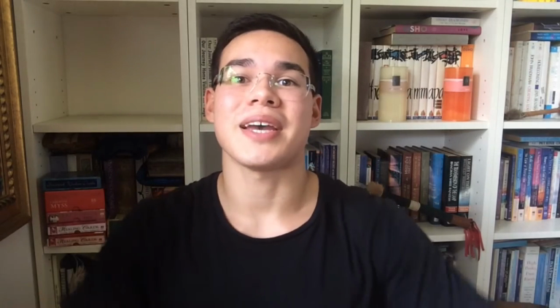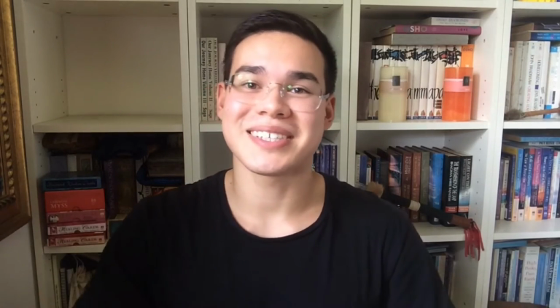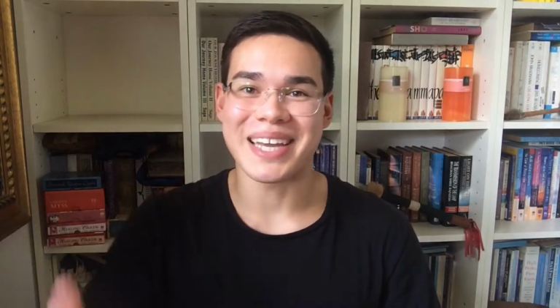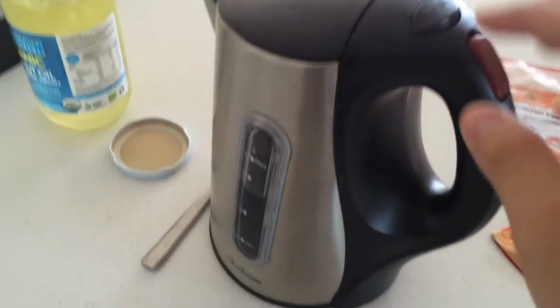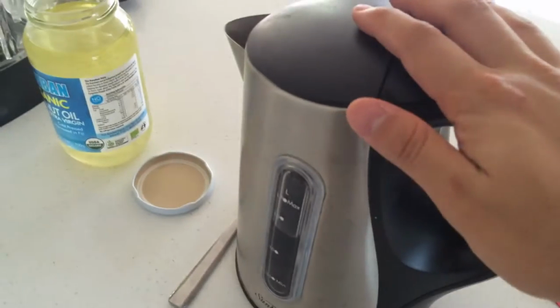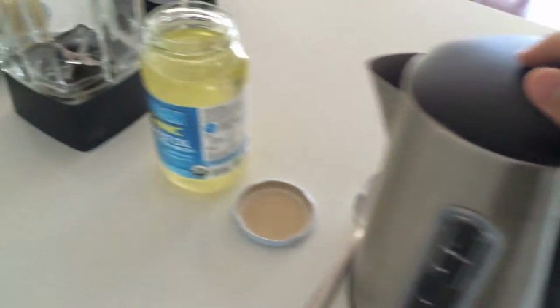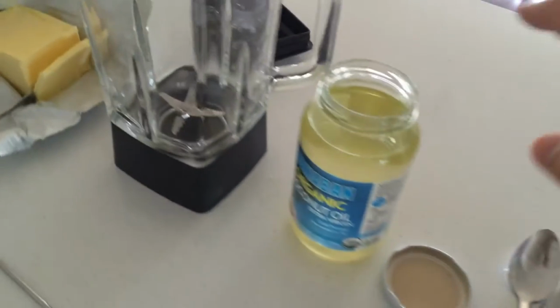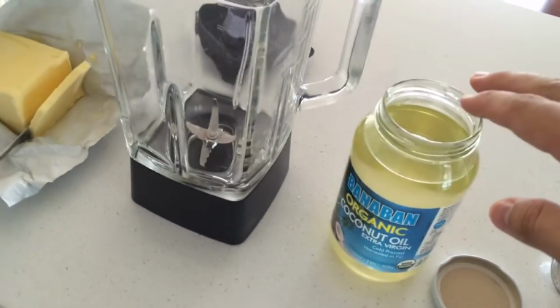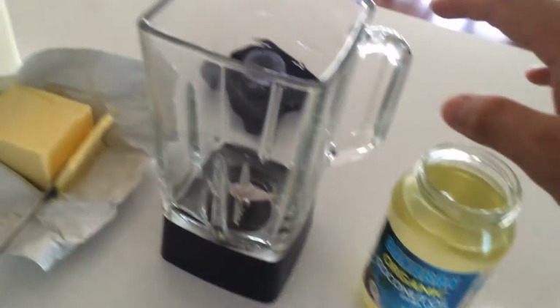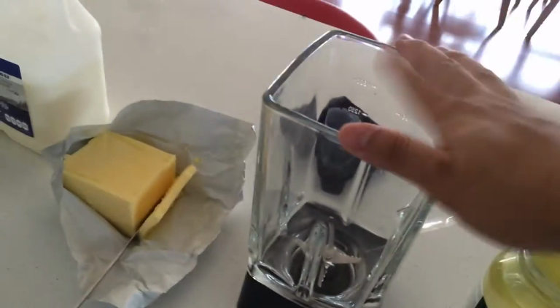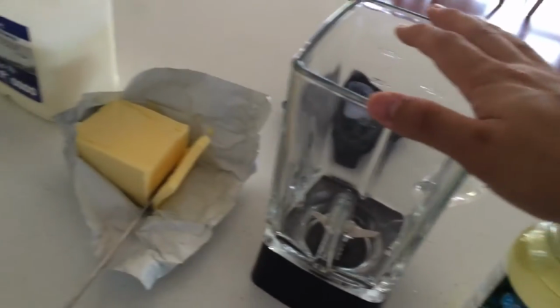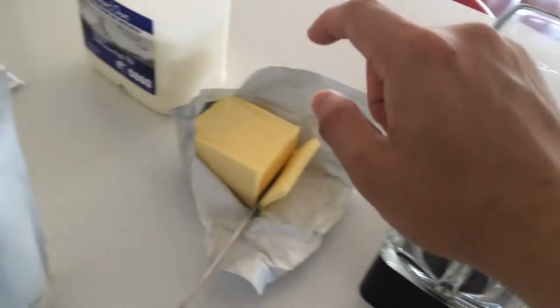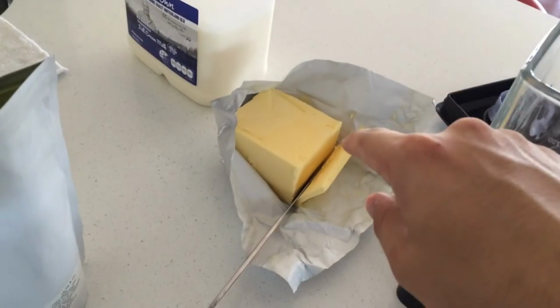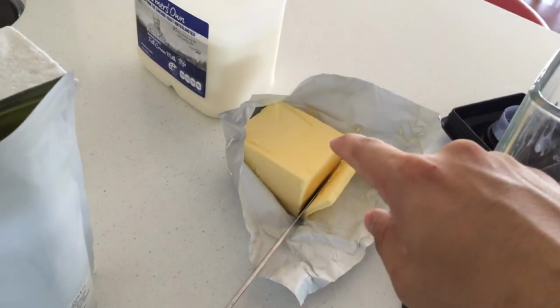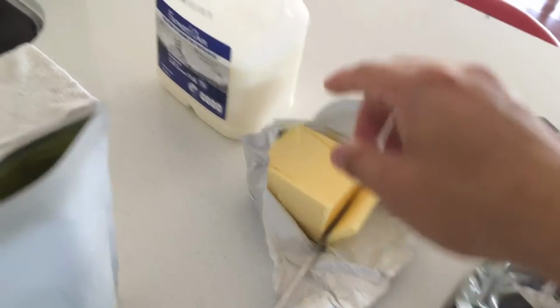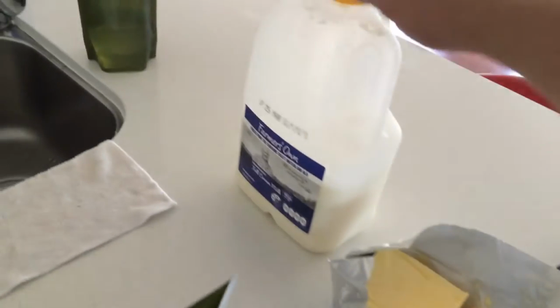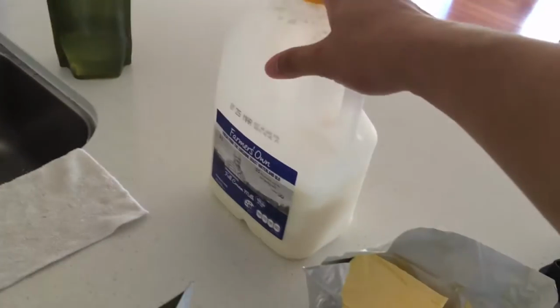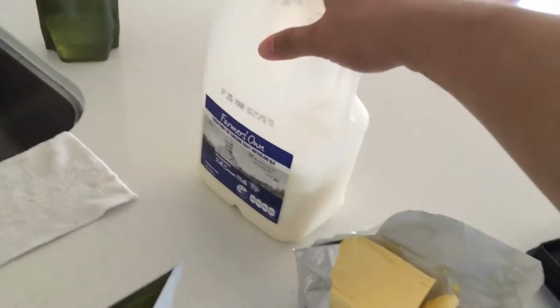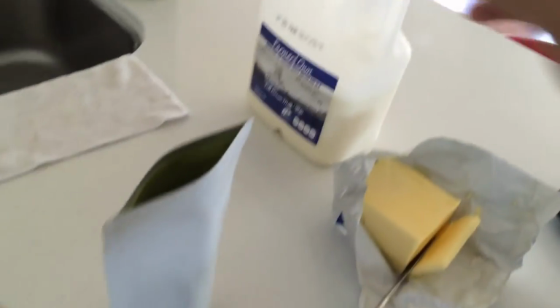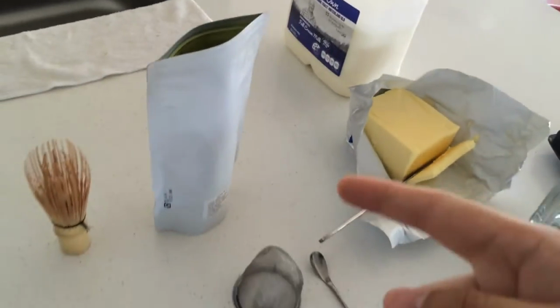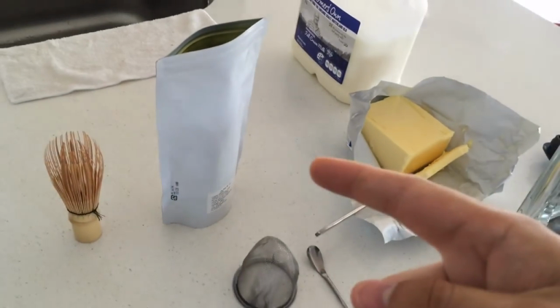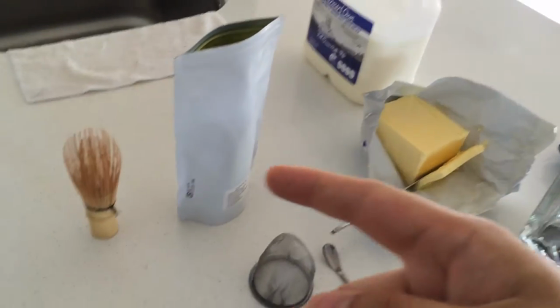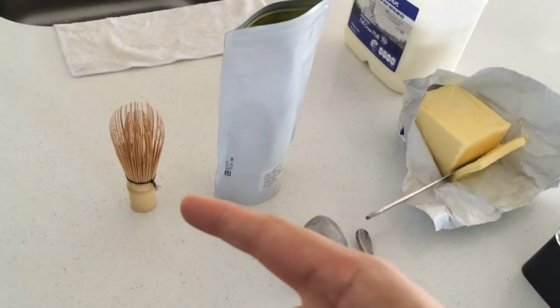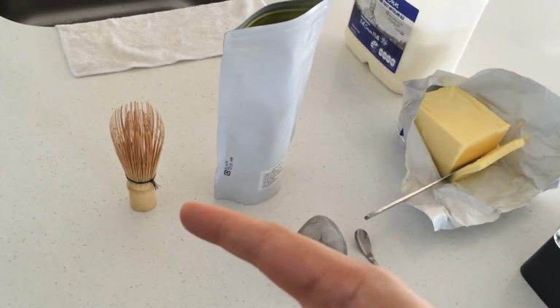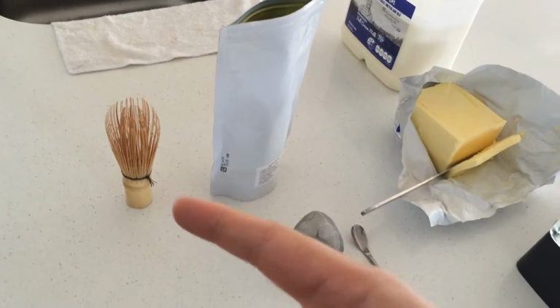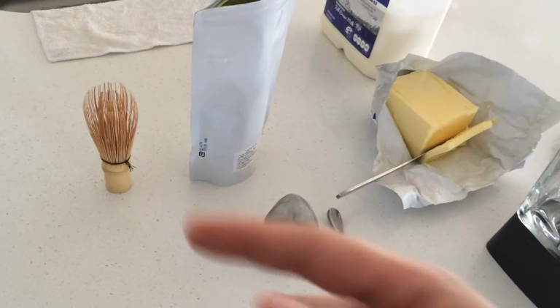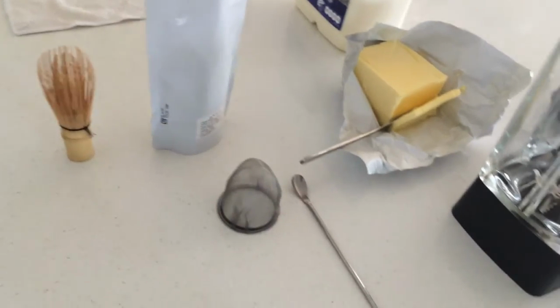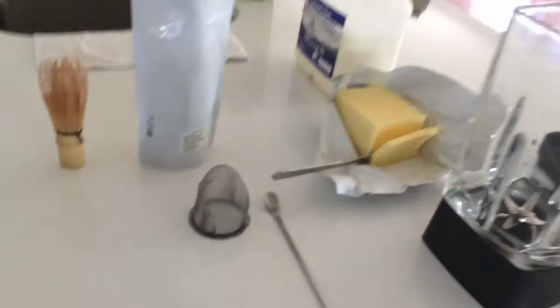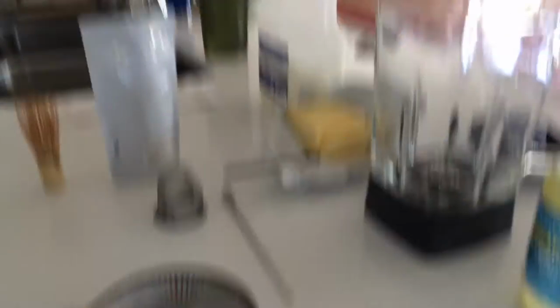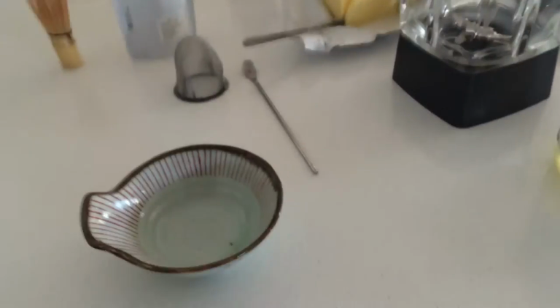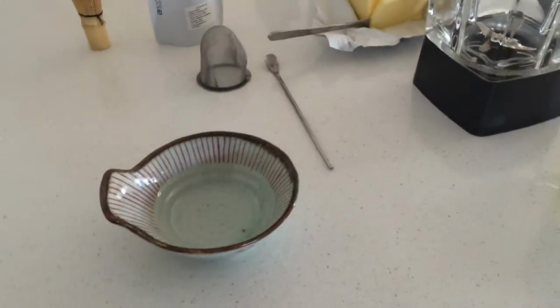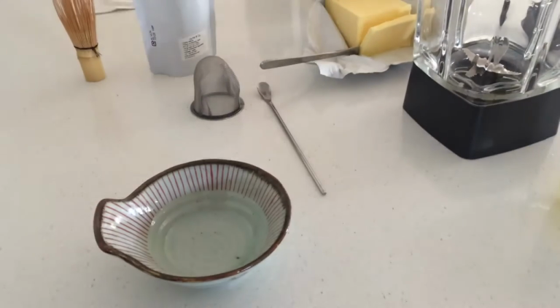And this is how you make it. I got some hot water, some coconut oil, a blender, some grass-fed butter, some milk, matcha, a whisk, and a sieve.